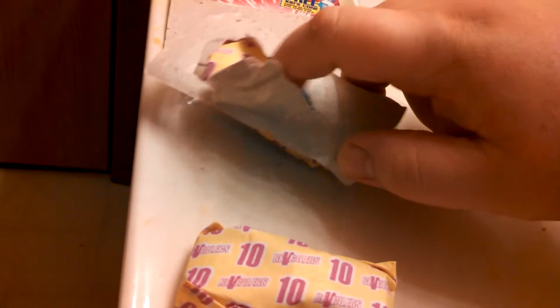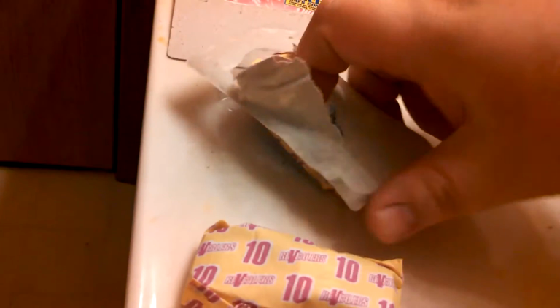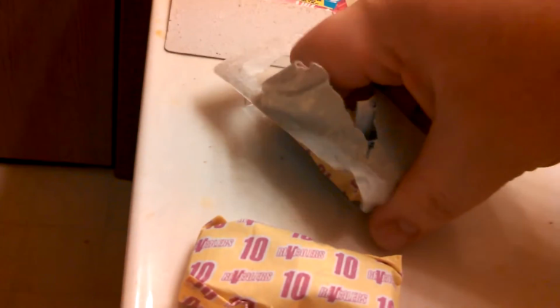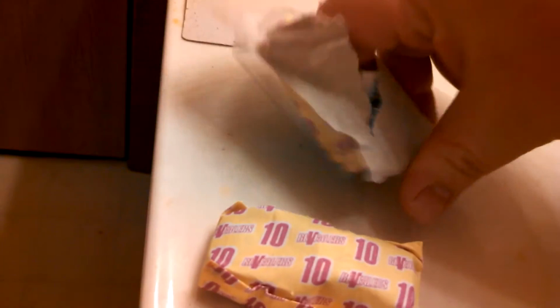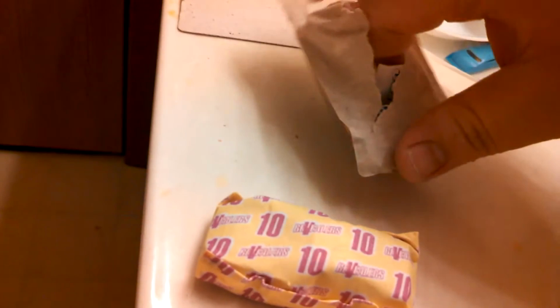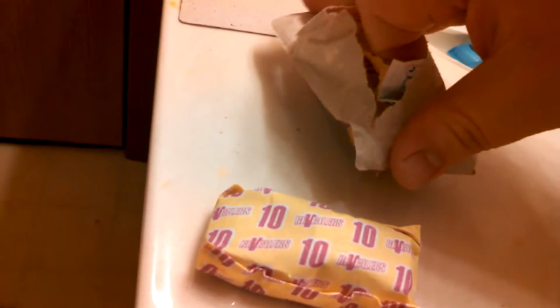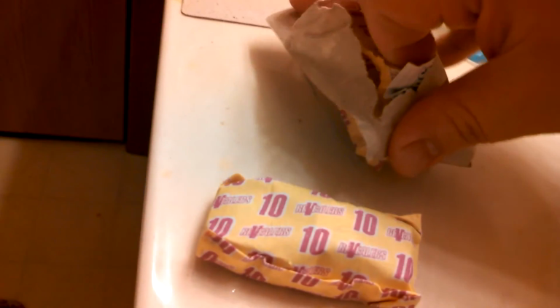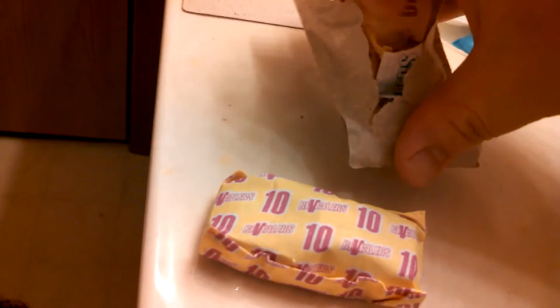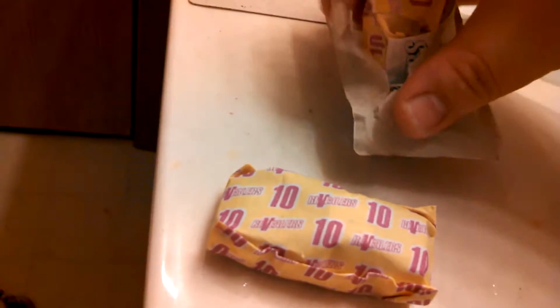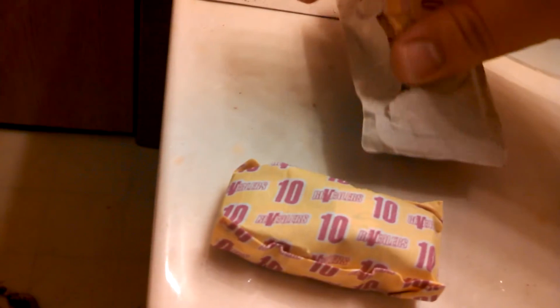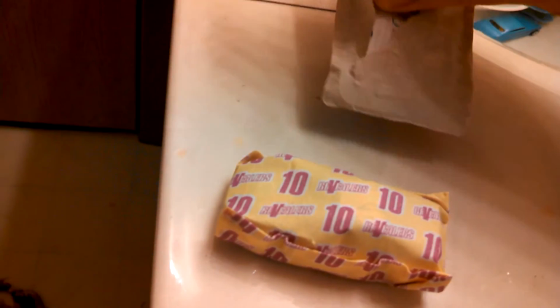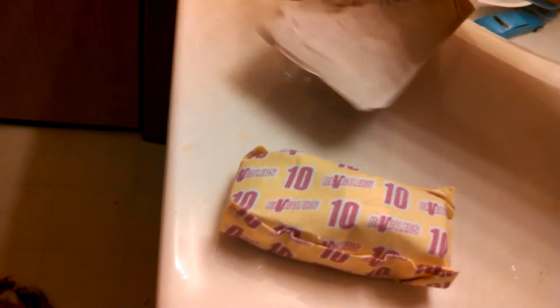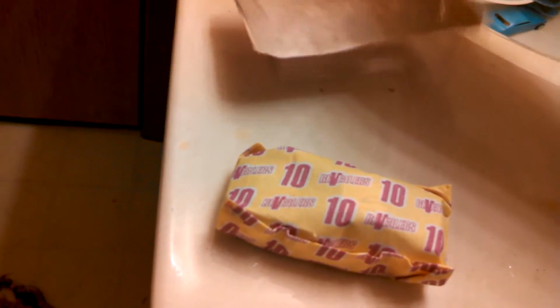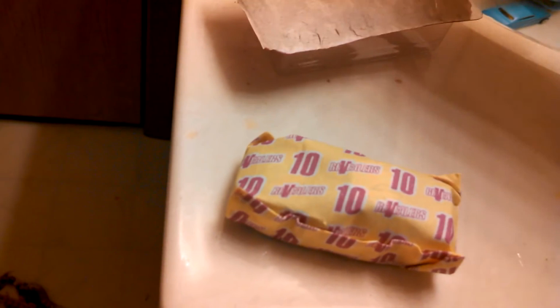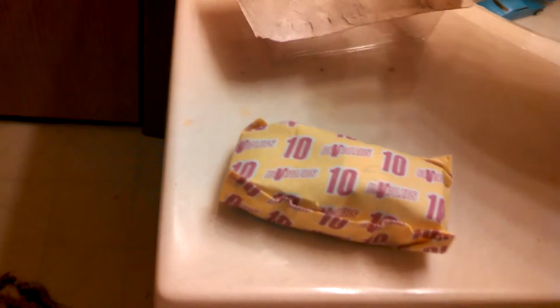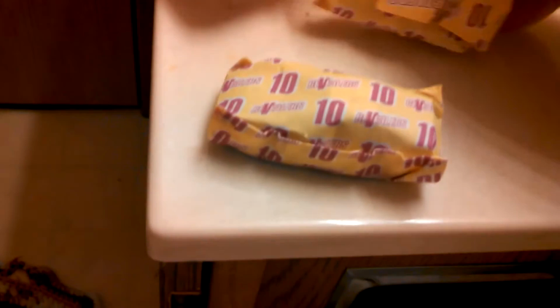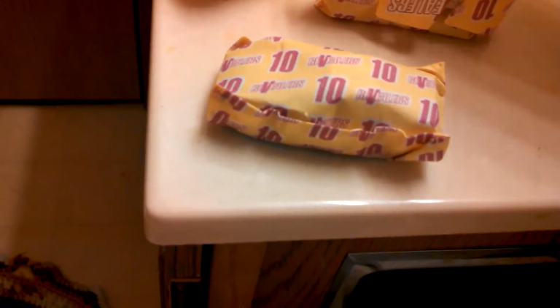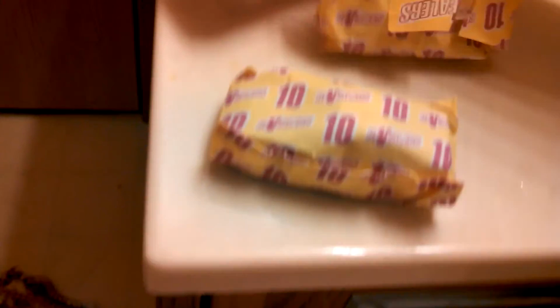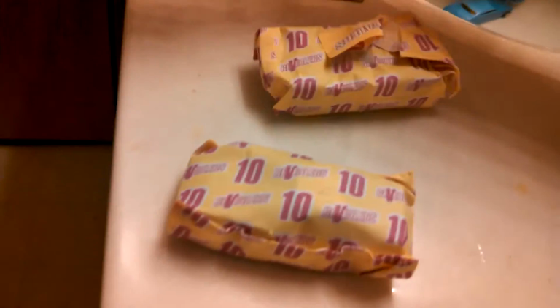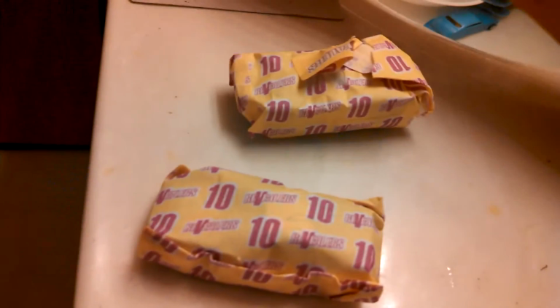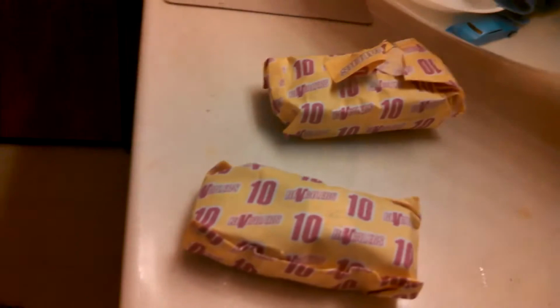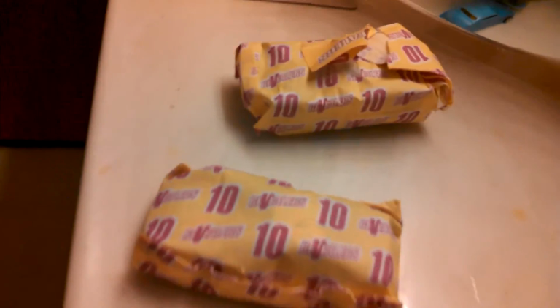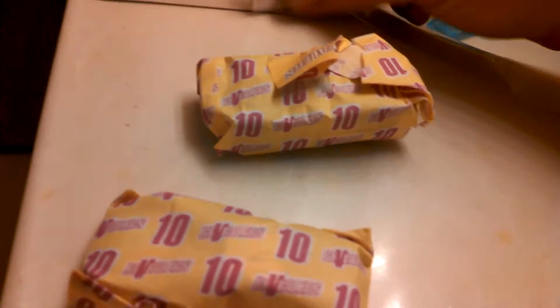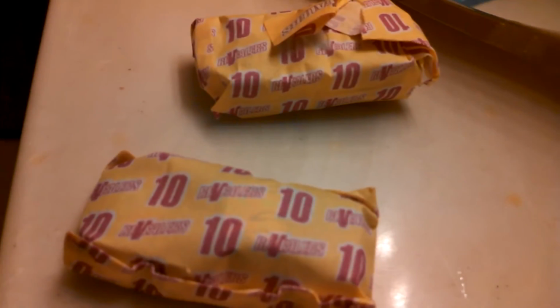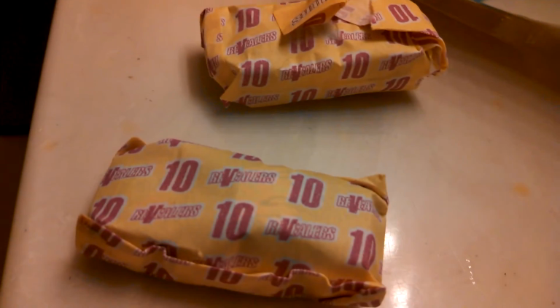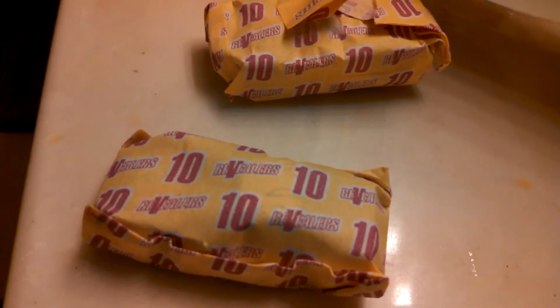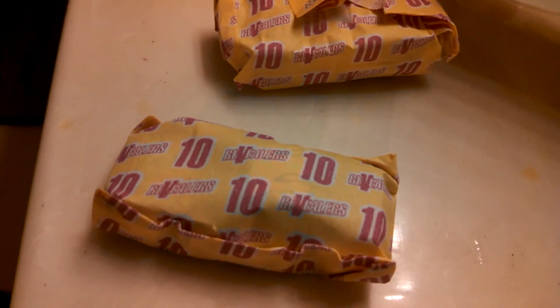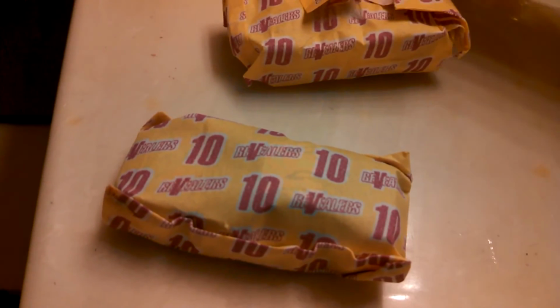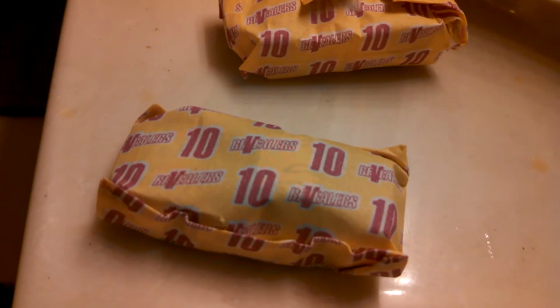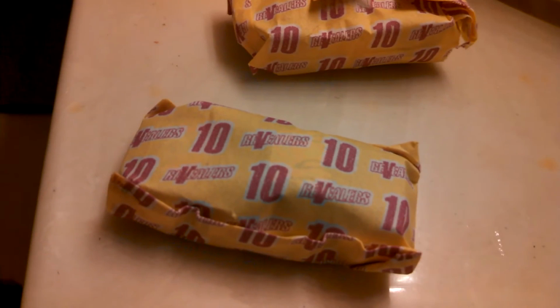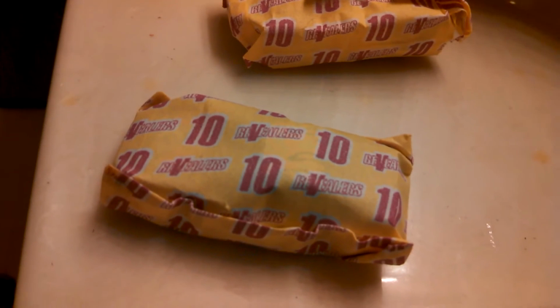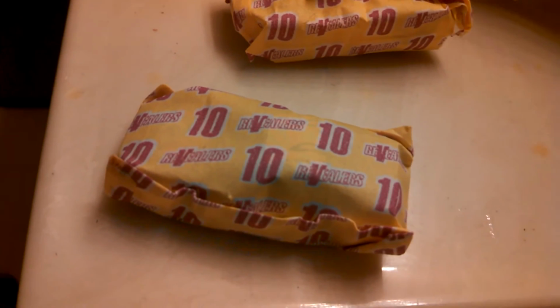You probably don't have to put it in water — you can probably take them out of the bag — but we'll do it for the fun of it. It says open me first.